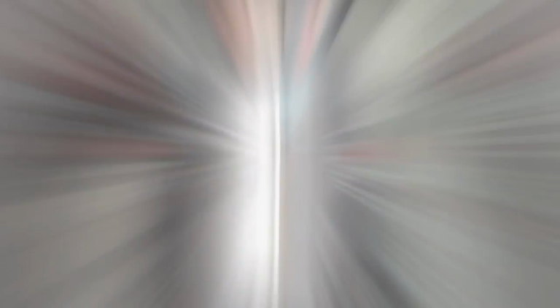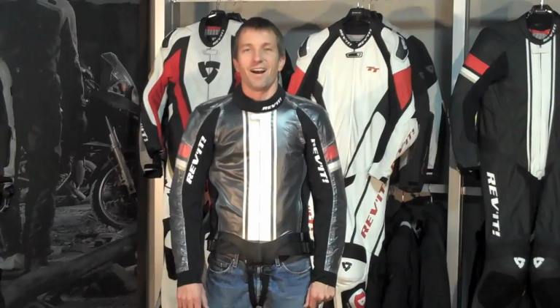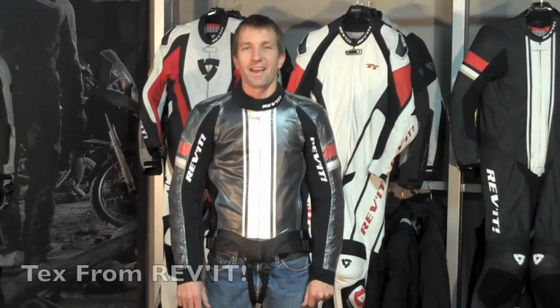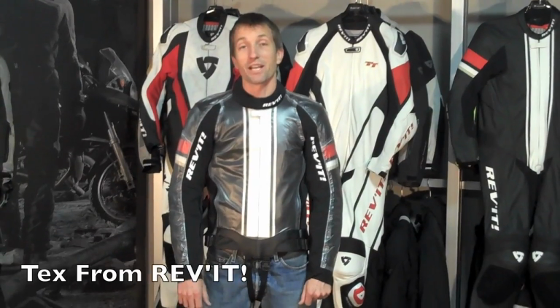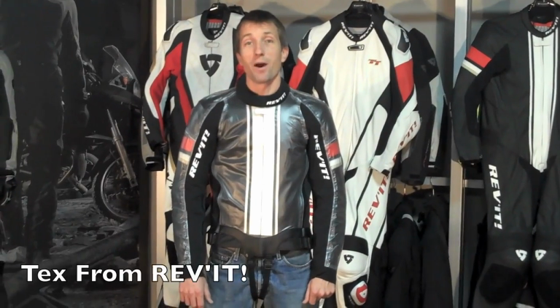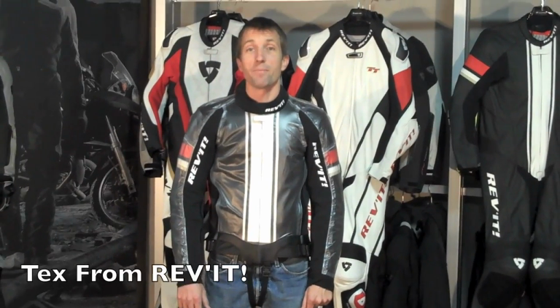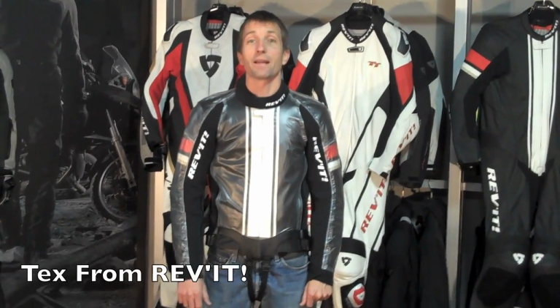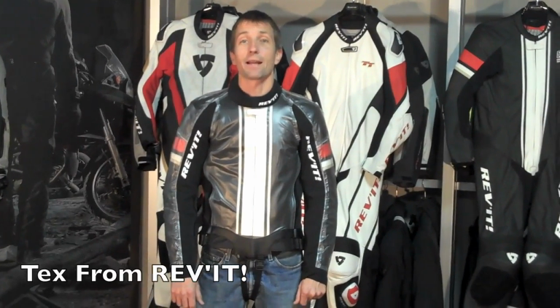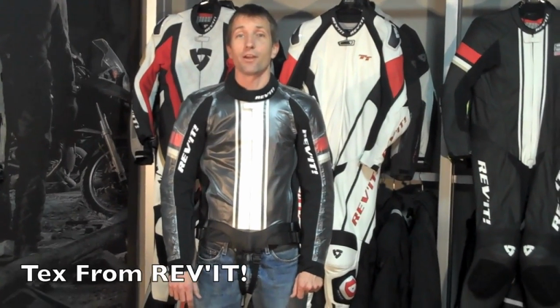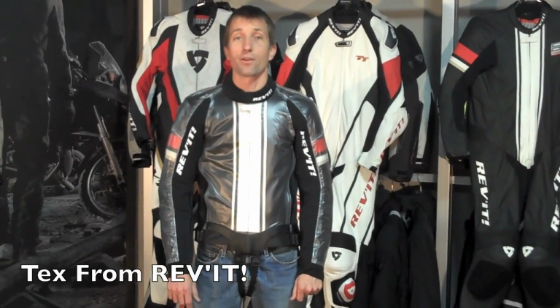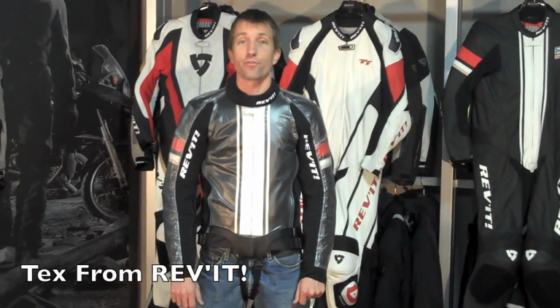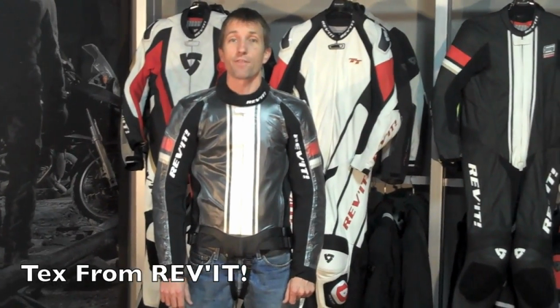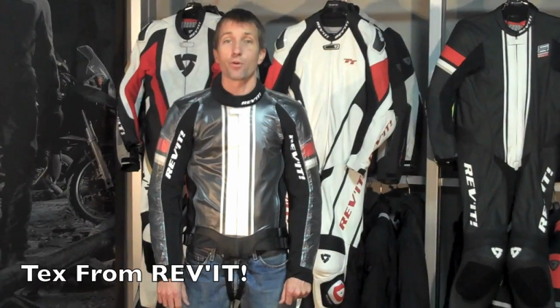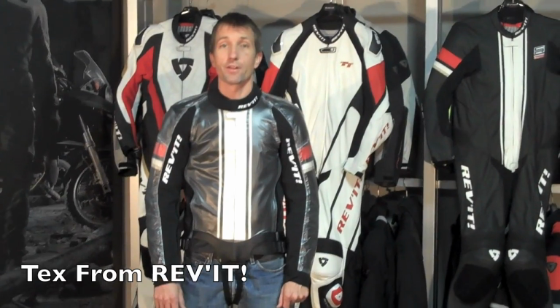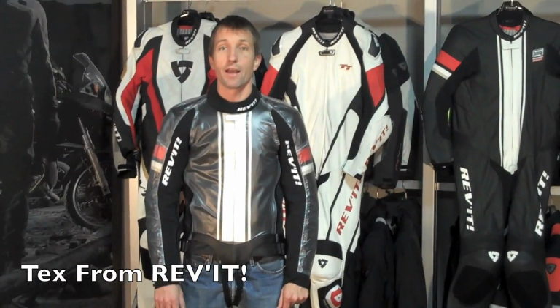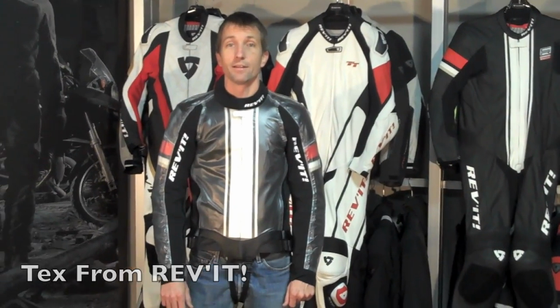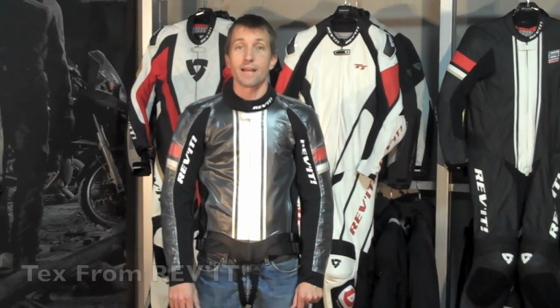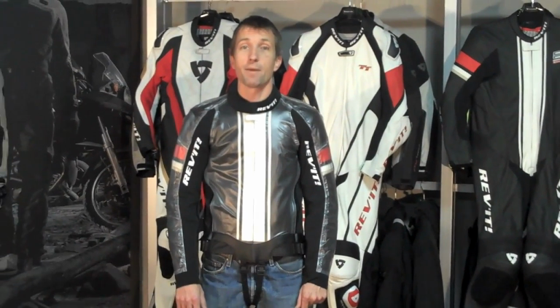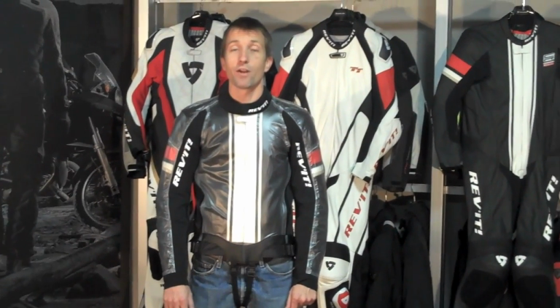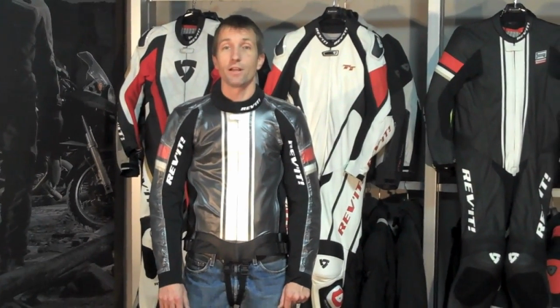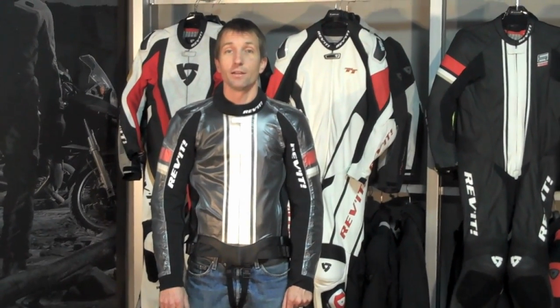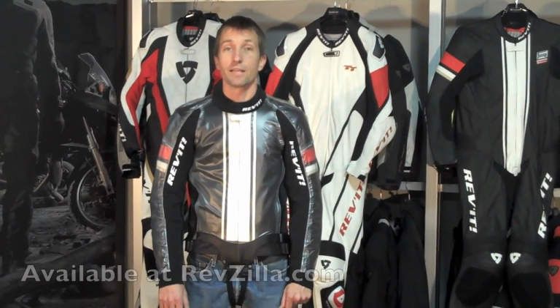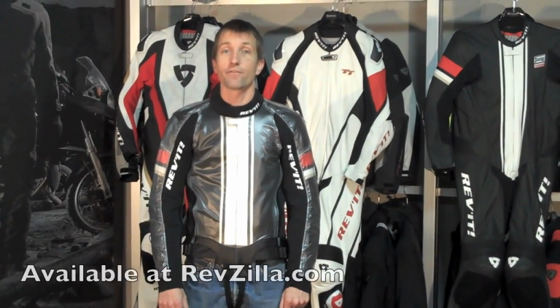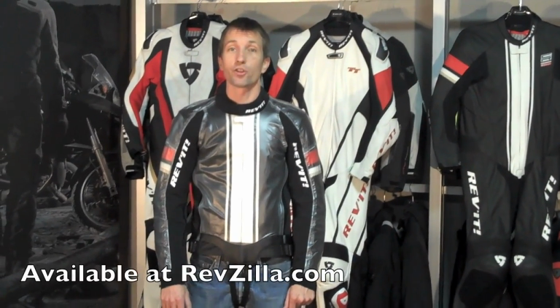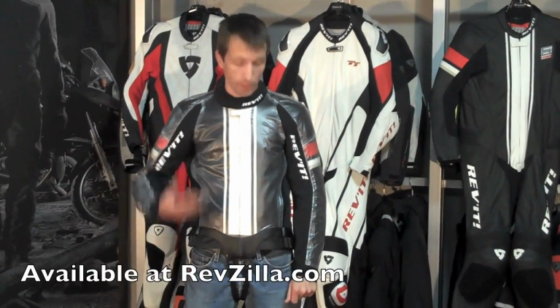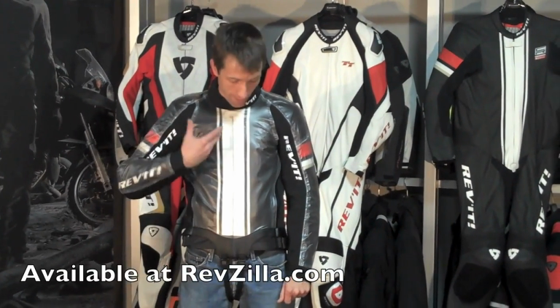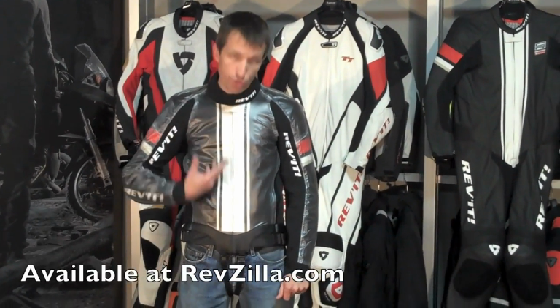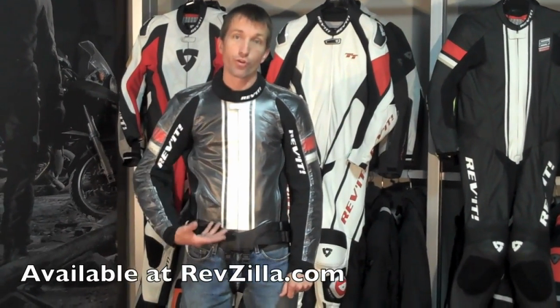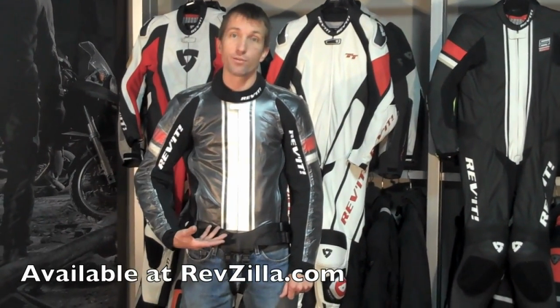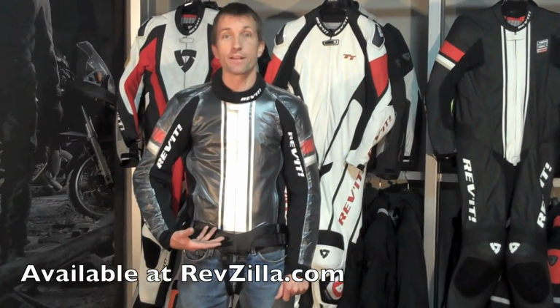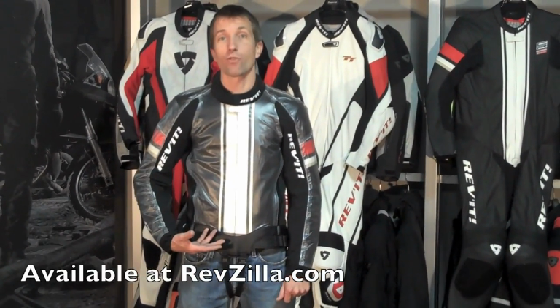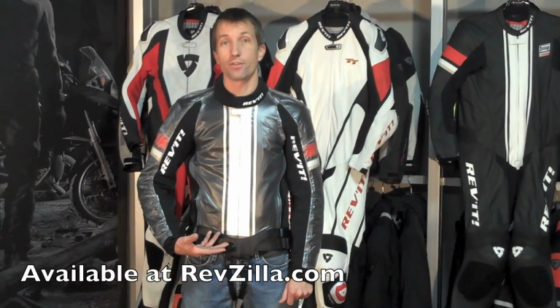Hi, I'm Tex Maube, the Mid-Atlantic Sales Manager for Revit Sport USA. Today I'm at Revzilla to give a first look at the new Triton Racing Rain Suit.